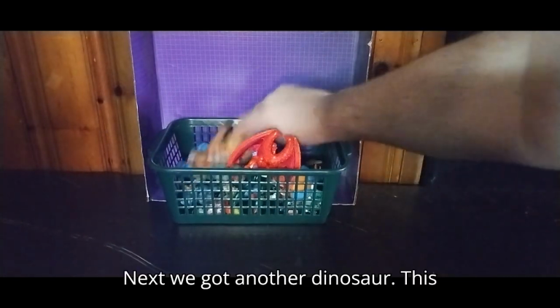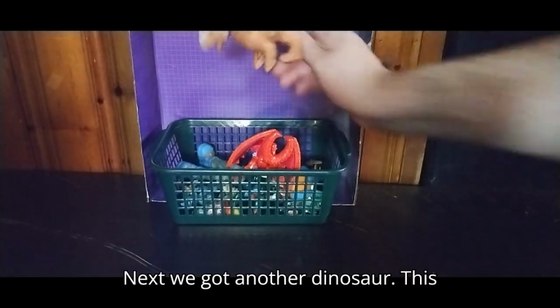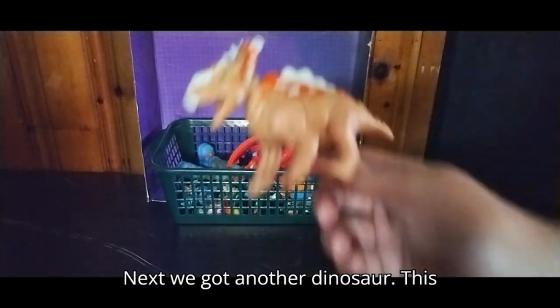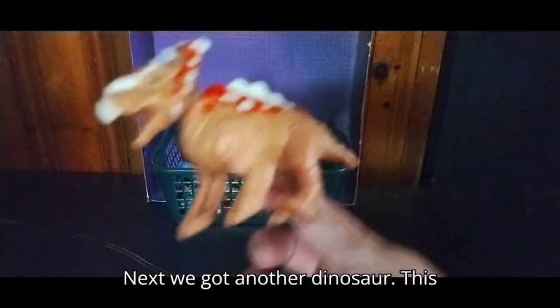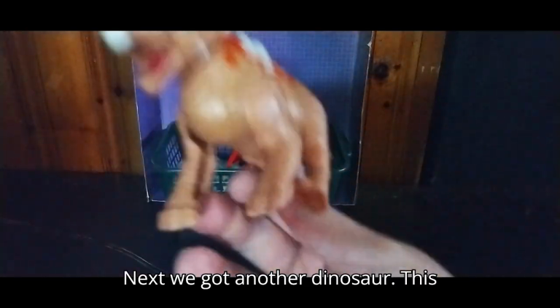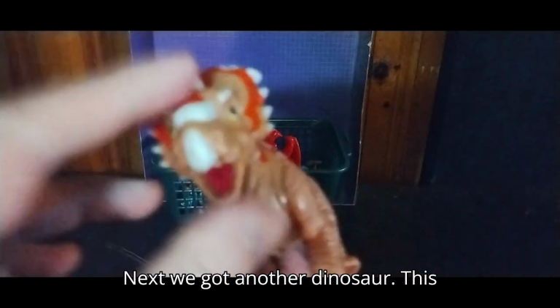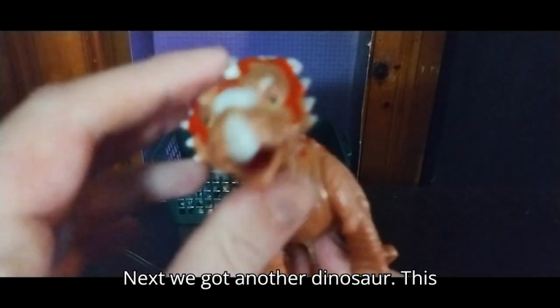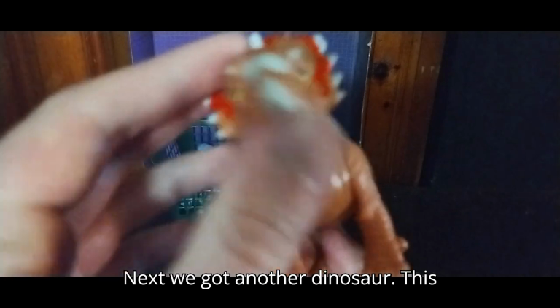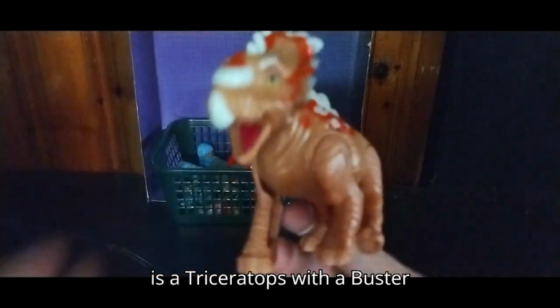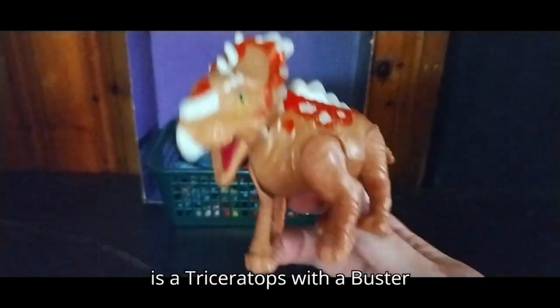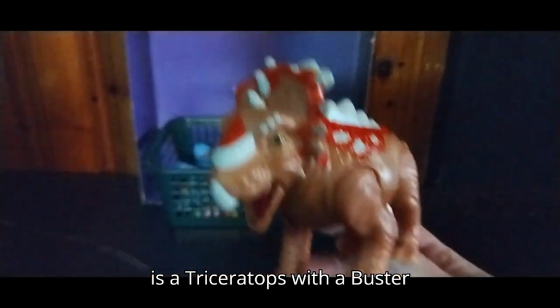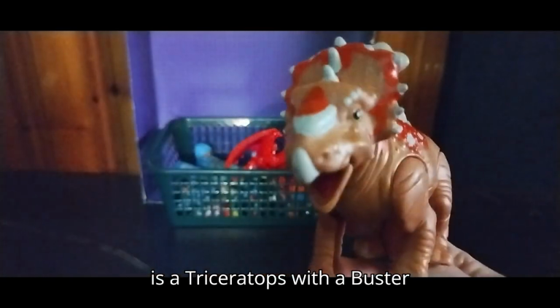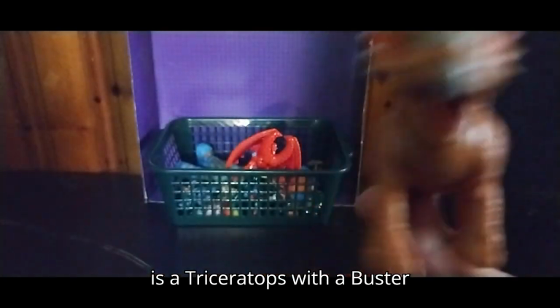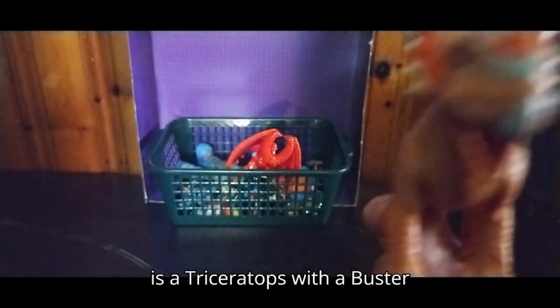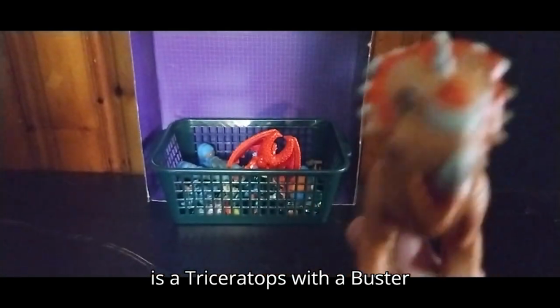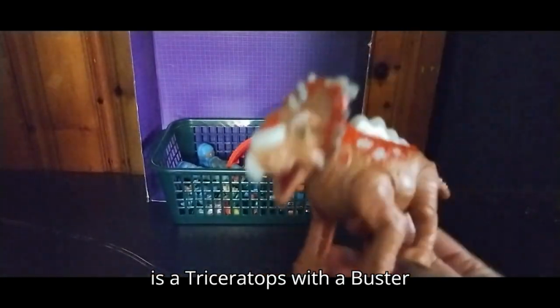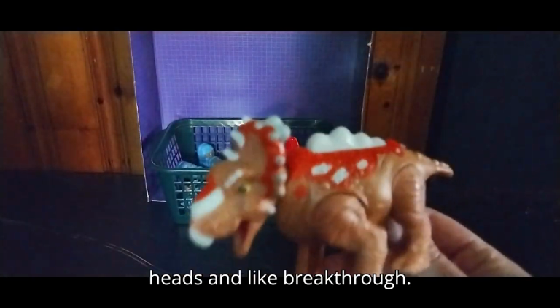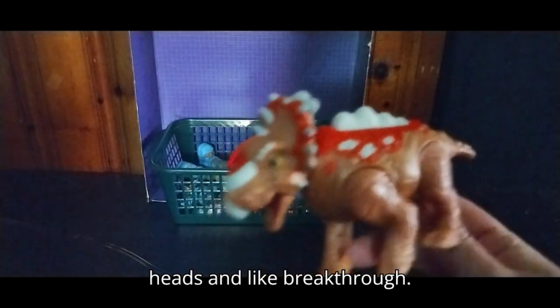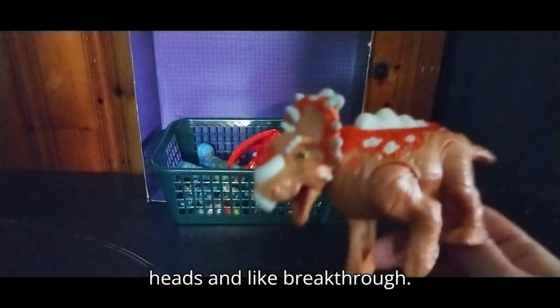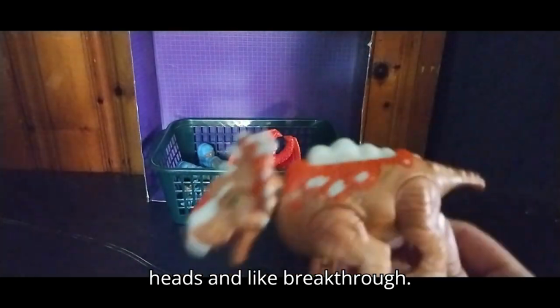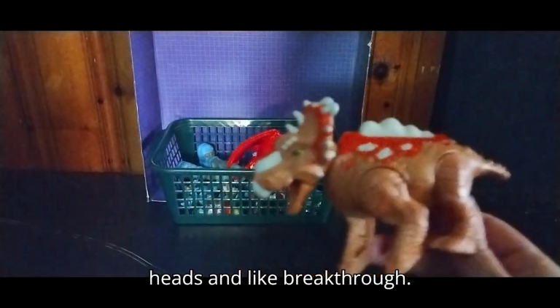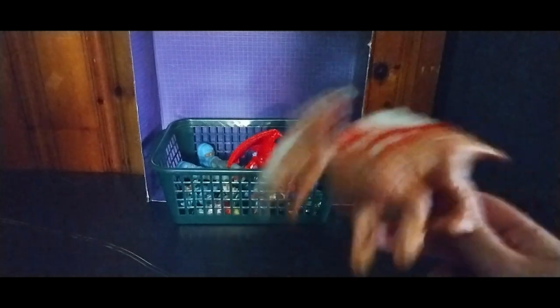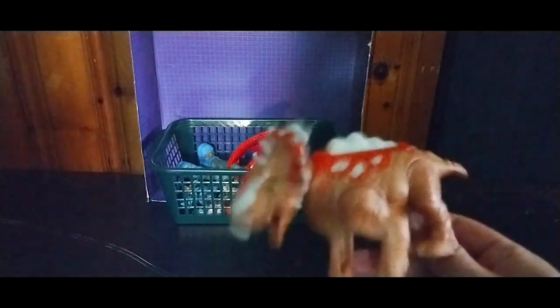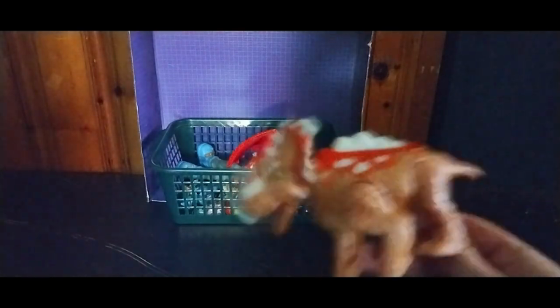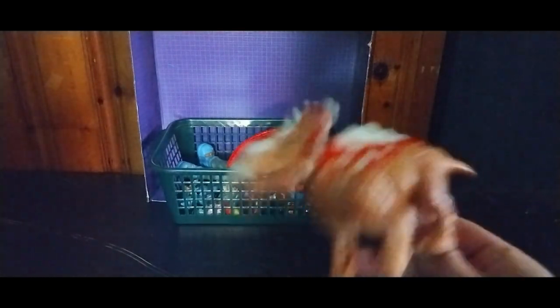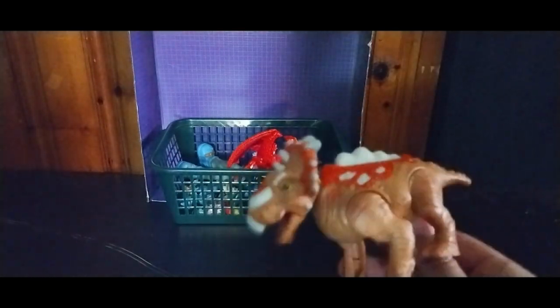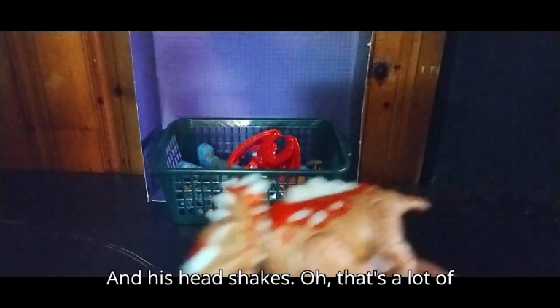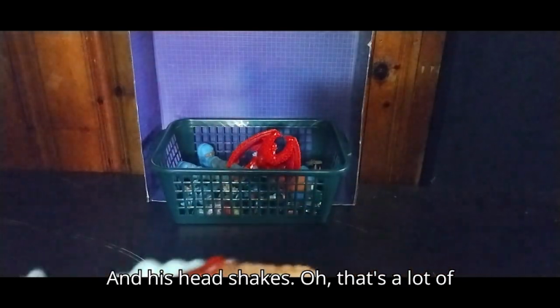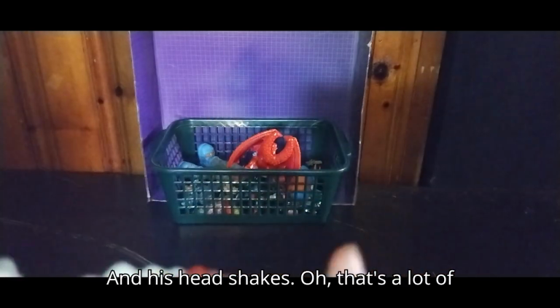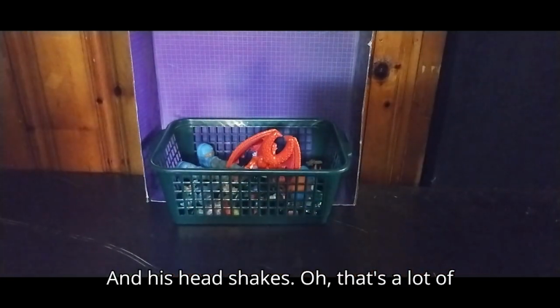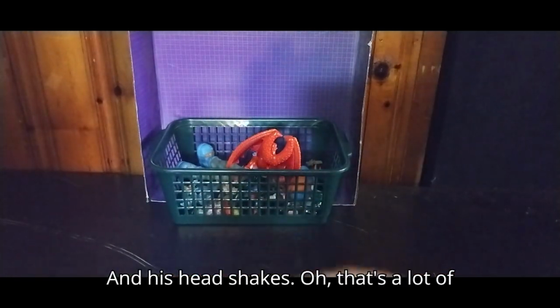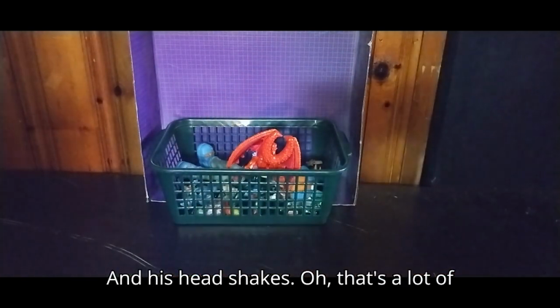Next, we got another dinosaur — this is a Triceratops with a buster head, so it can like break through, and his head shakes. That's a lot of fun.